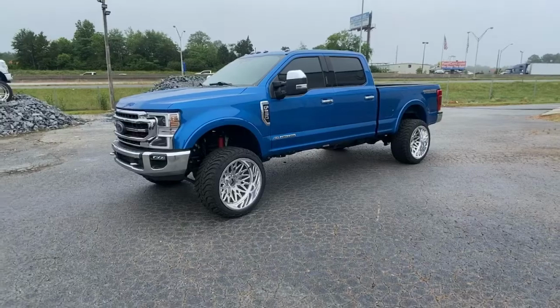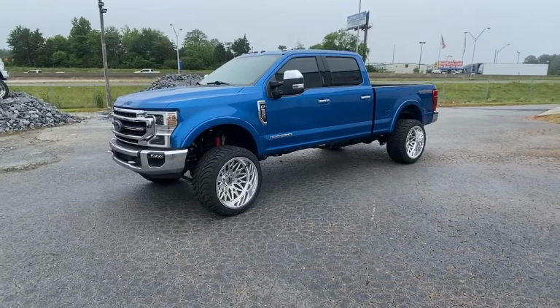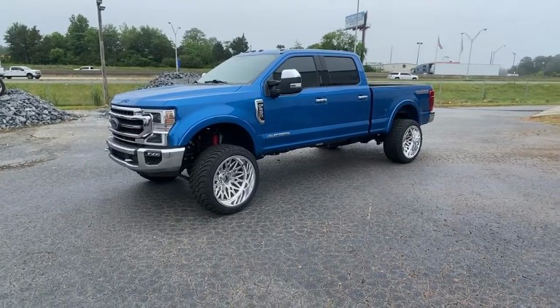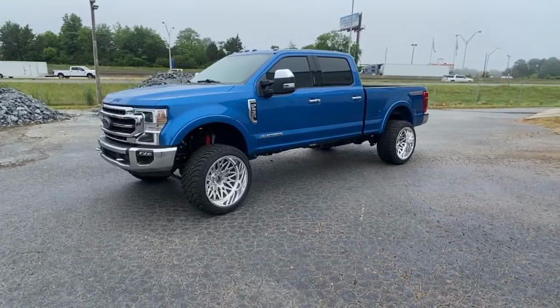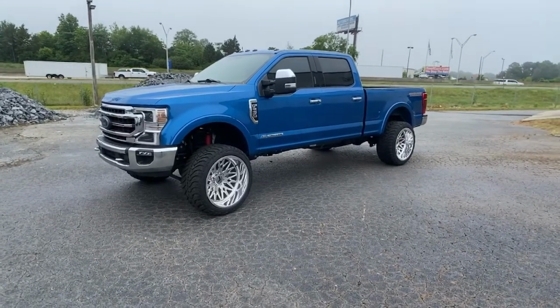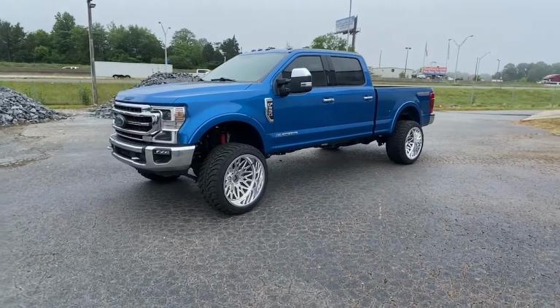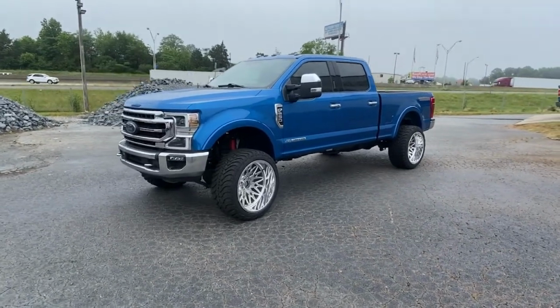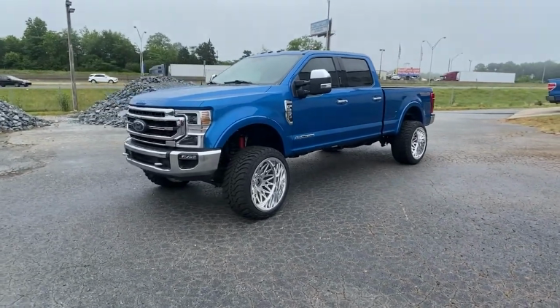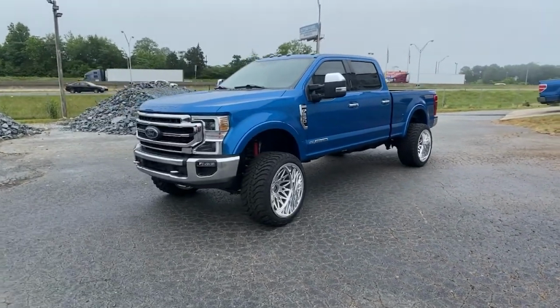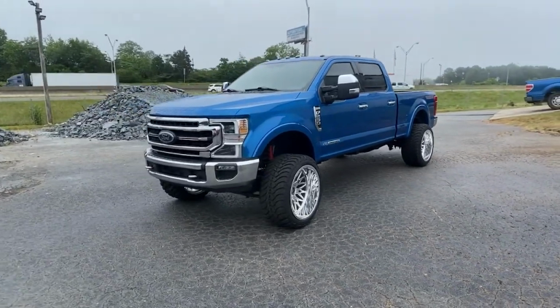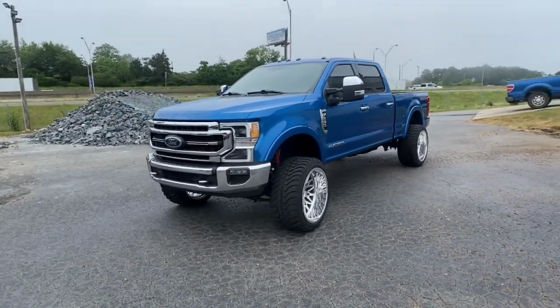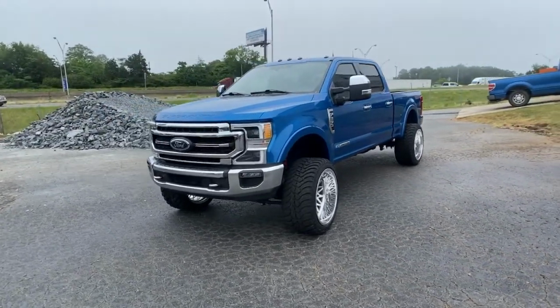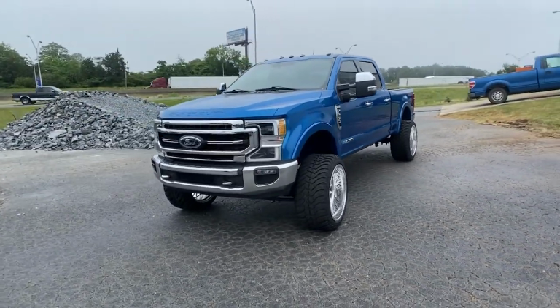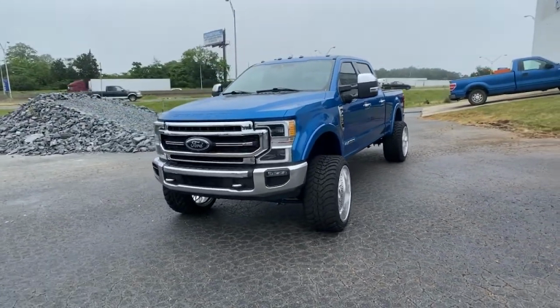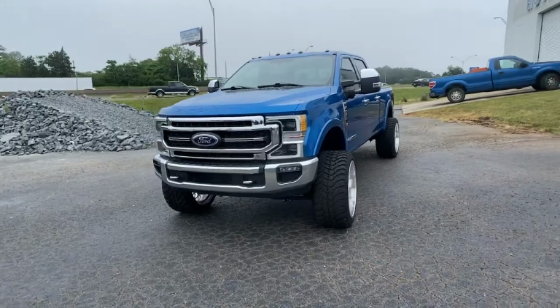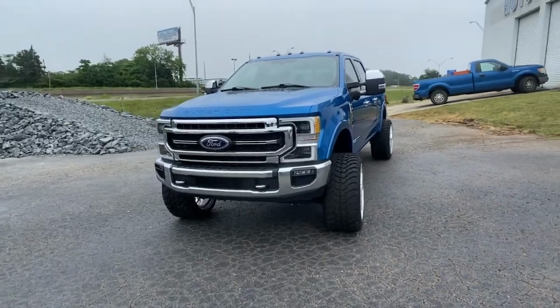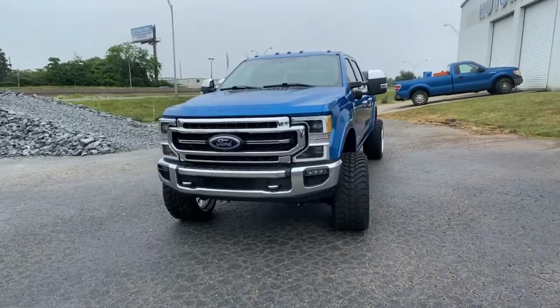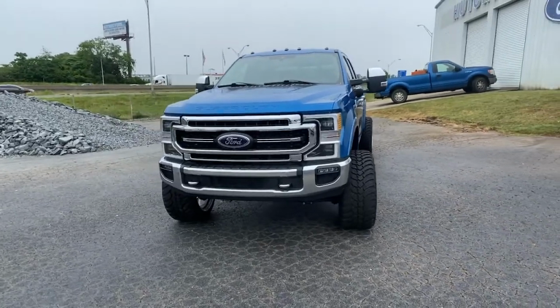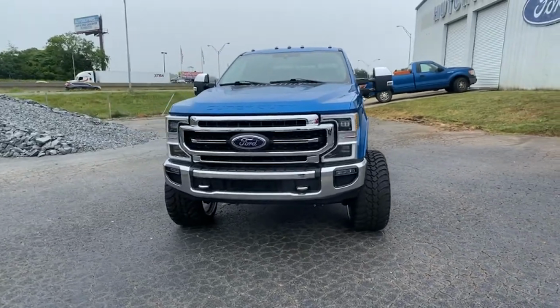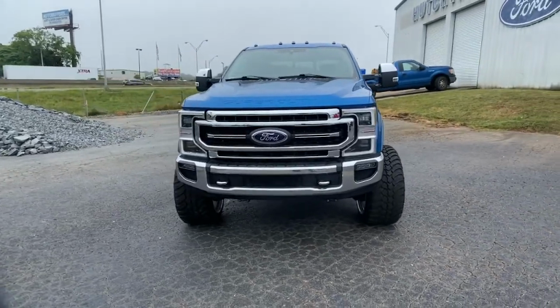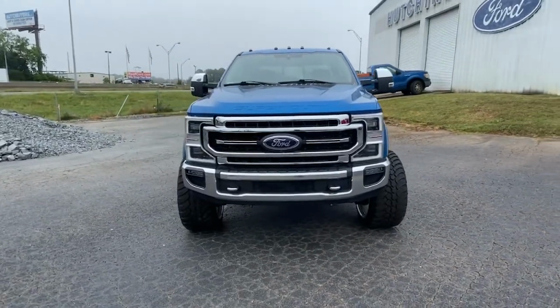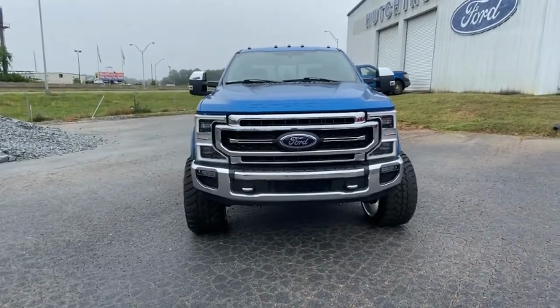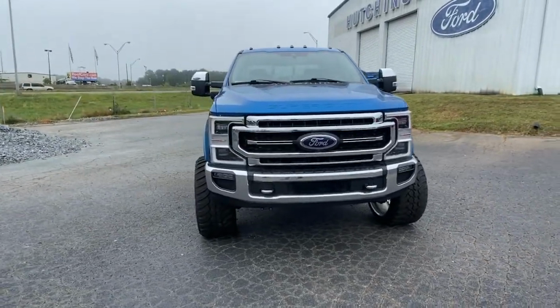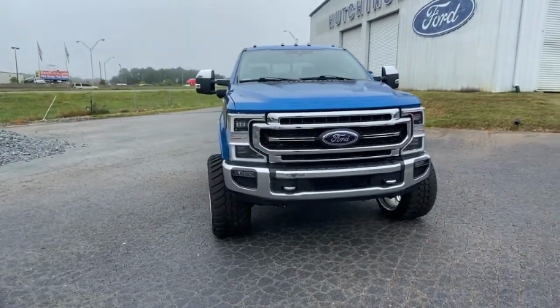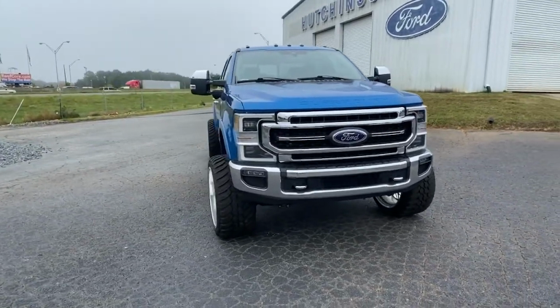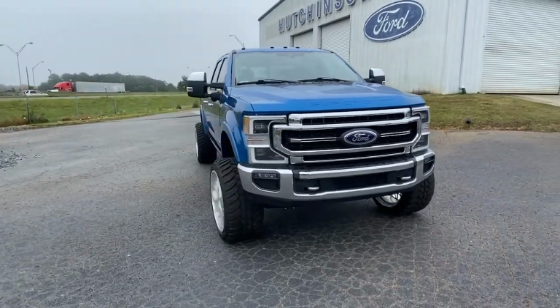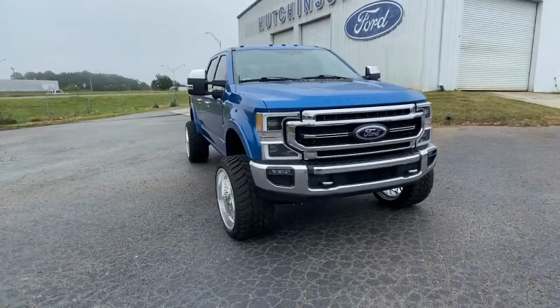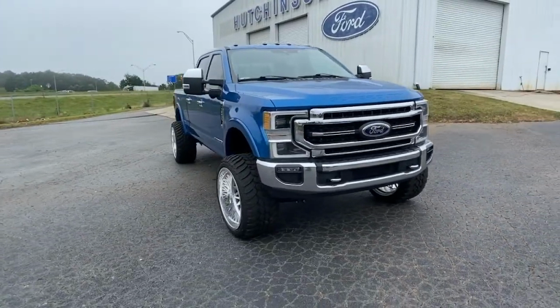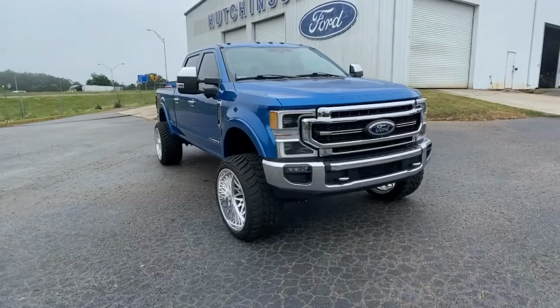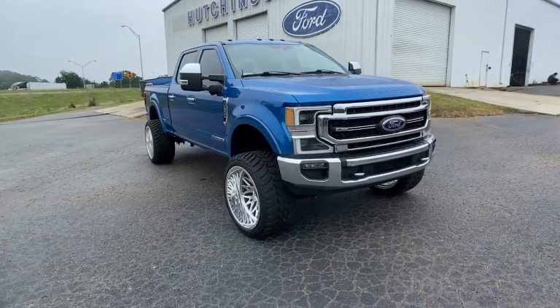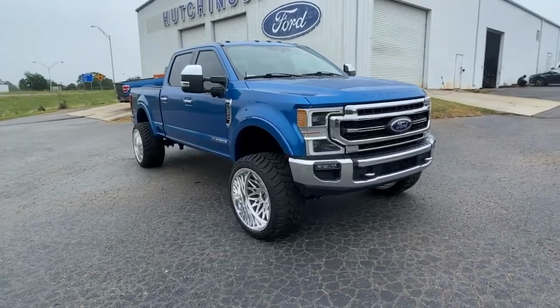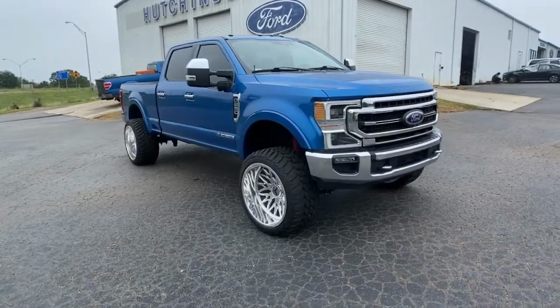Here is a wonderful 2020 Ford F-250. With less than 30,000 miles on the odometer, this vehicle stands out from the rest. If you're going to do it, do it right.